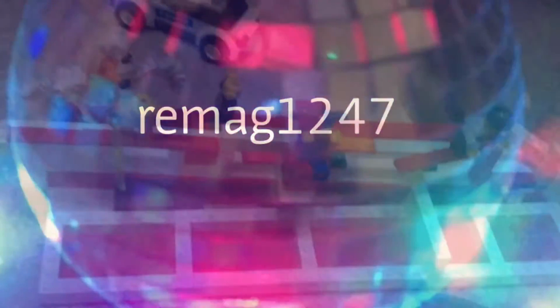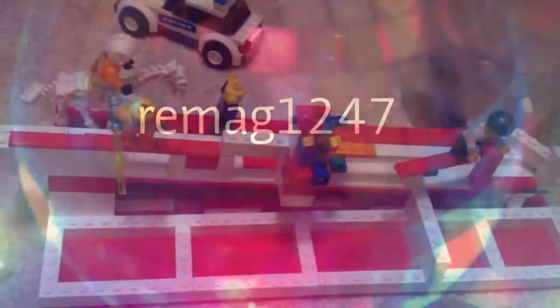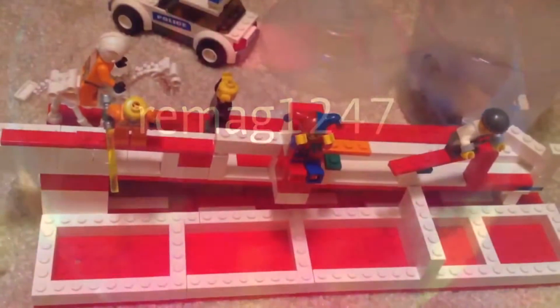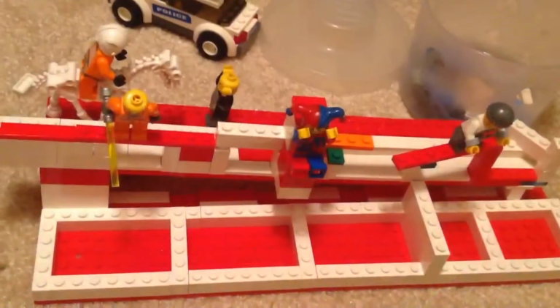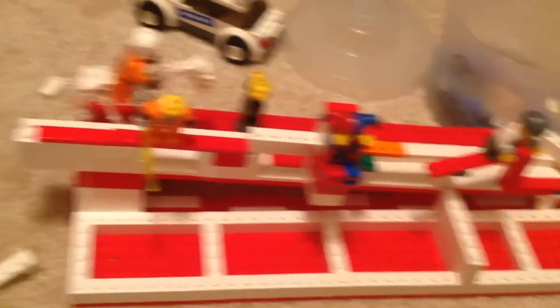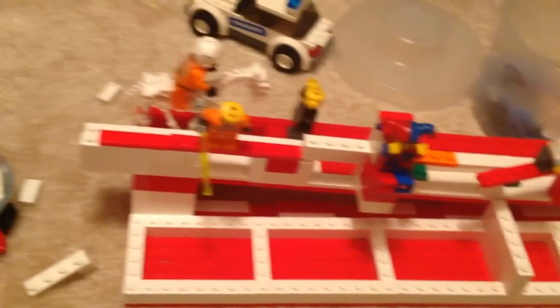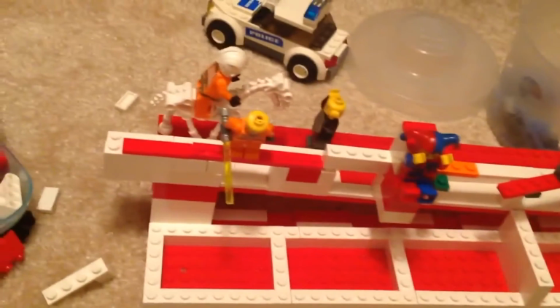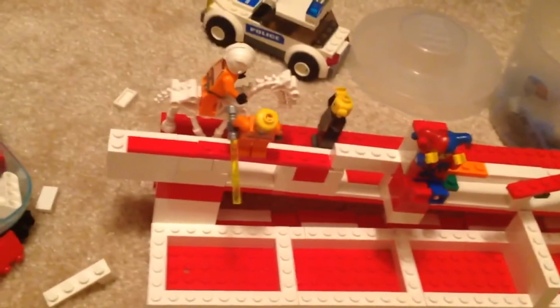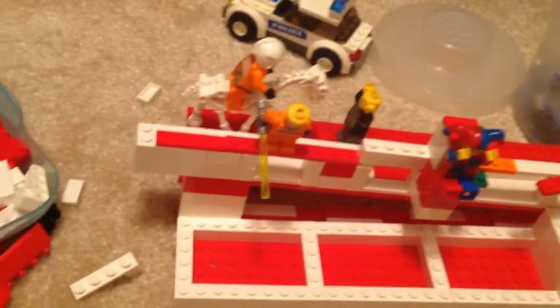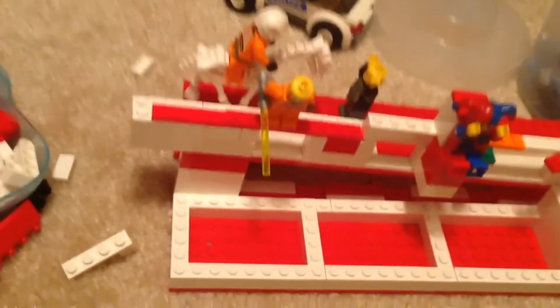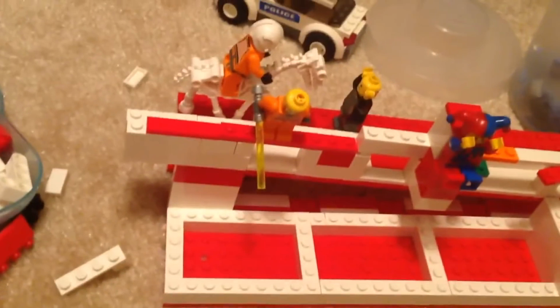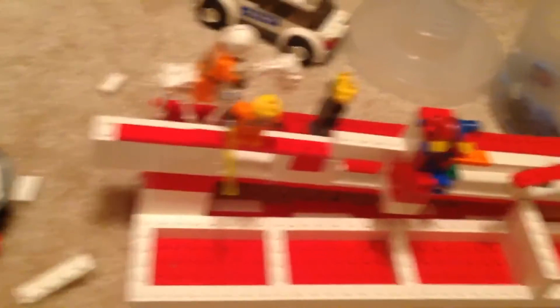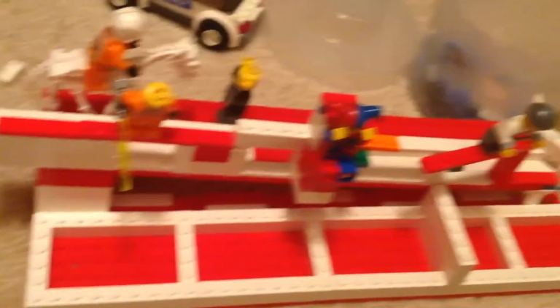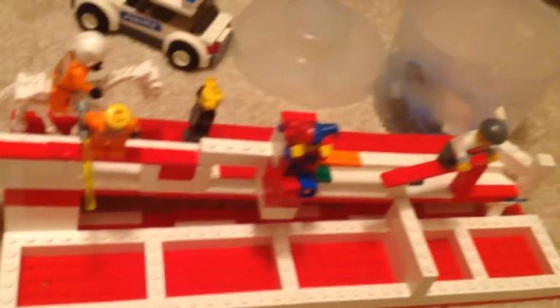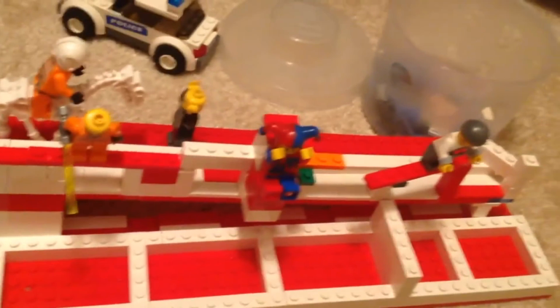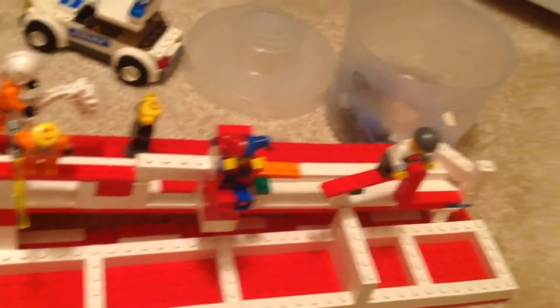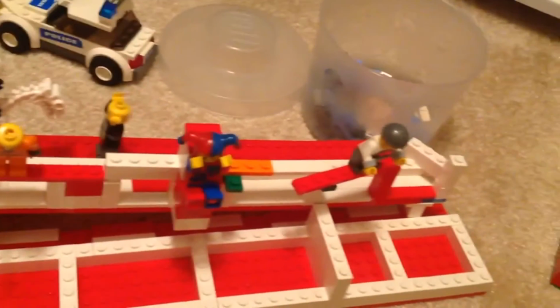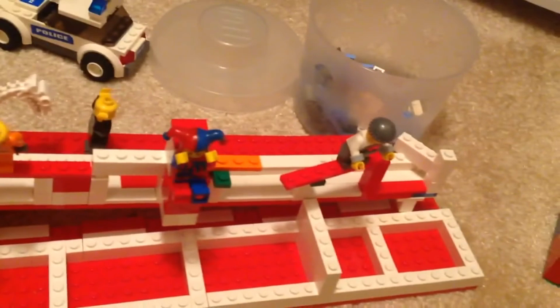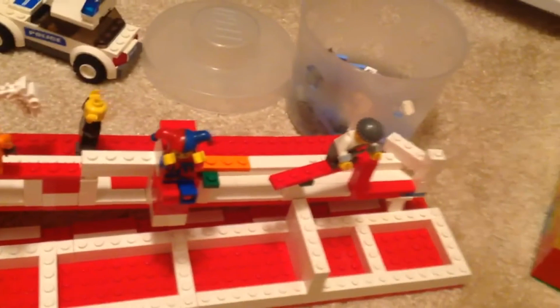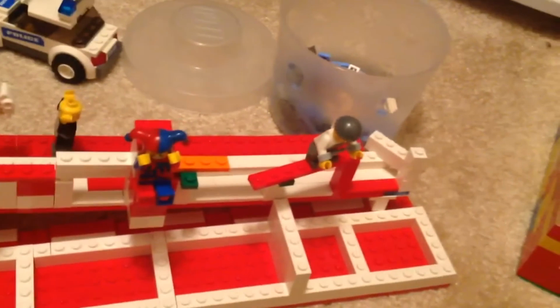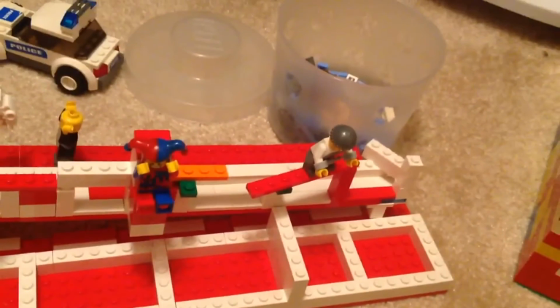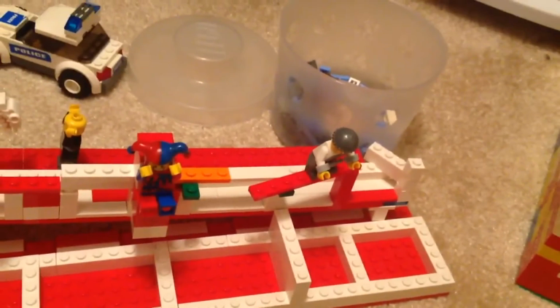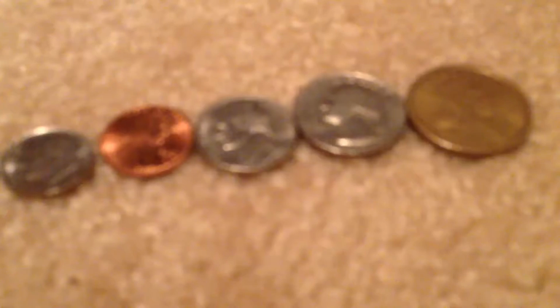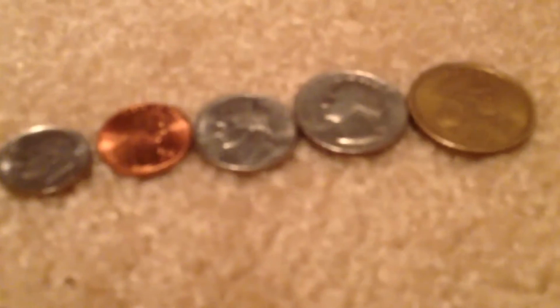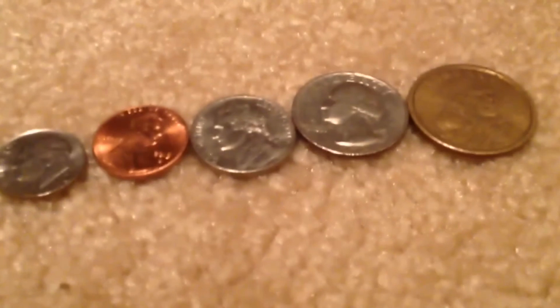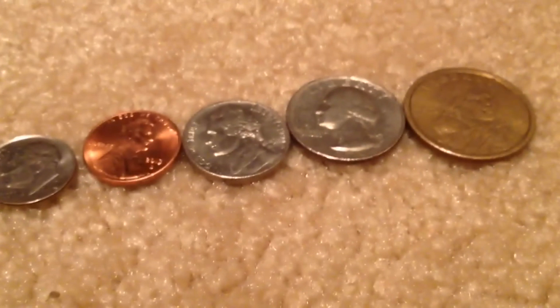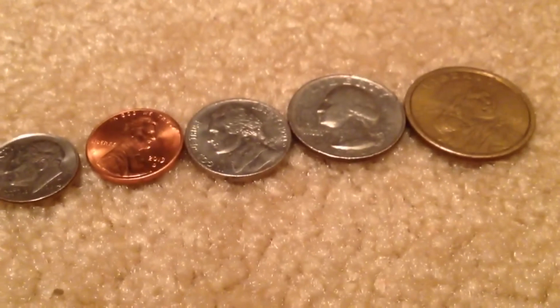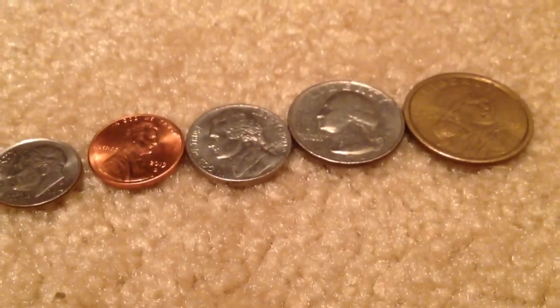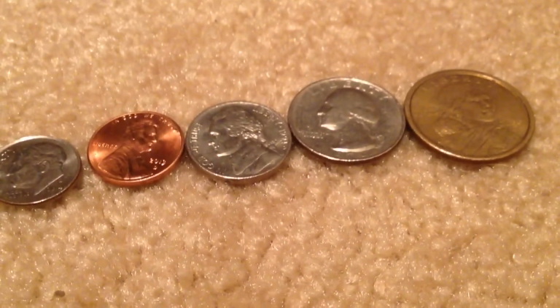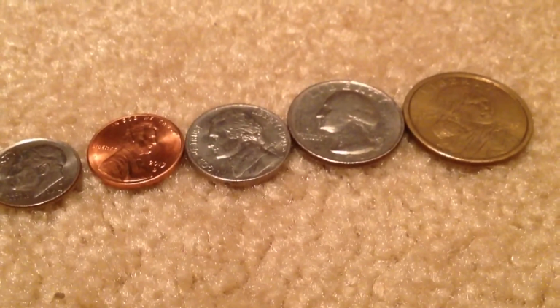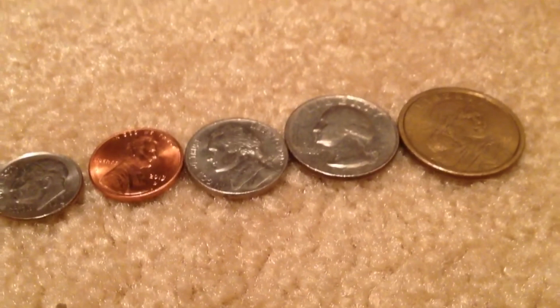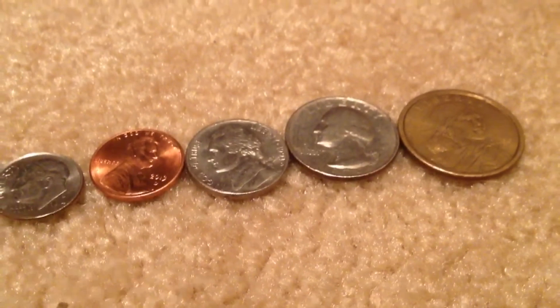This is TwinMac1247, and today I made a coin sorter. So now I'm going to show you the sorting.